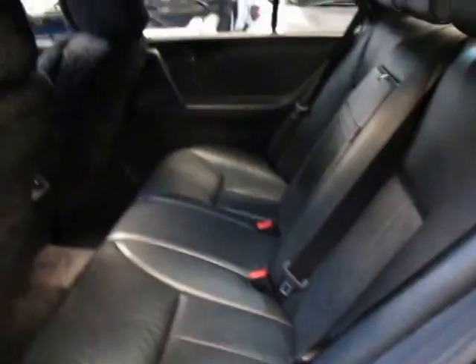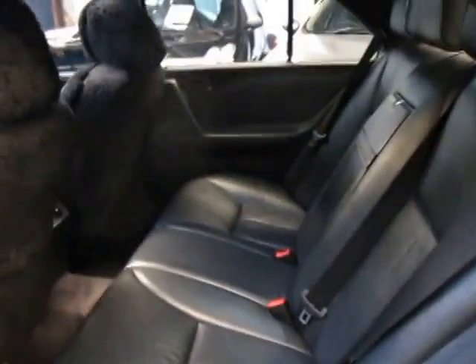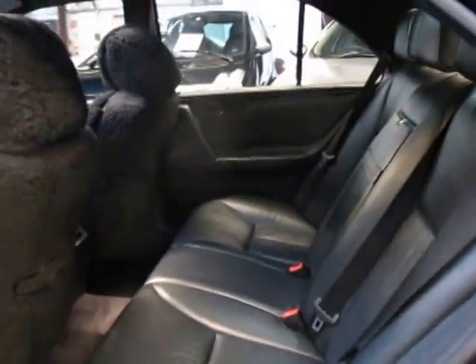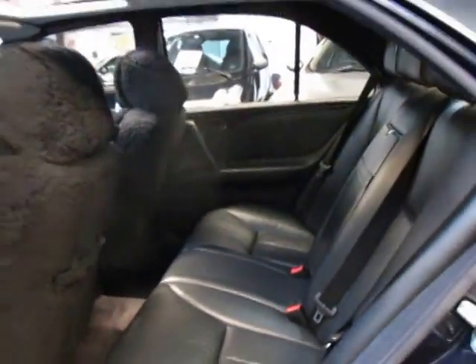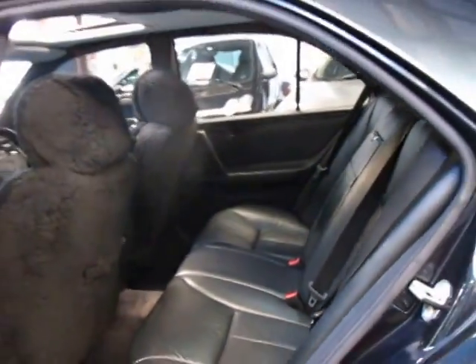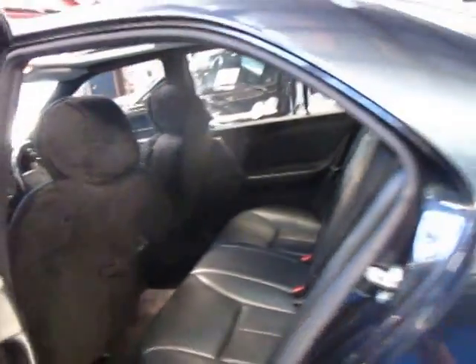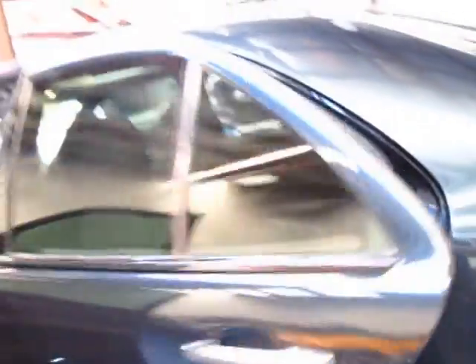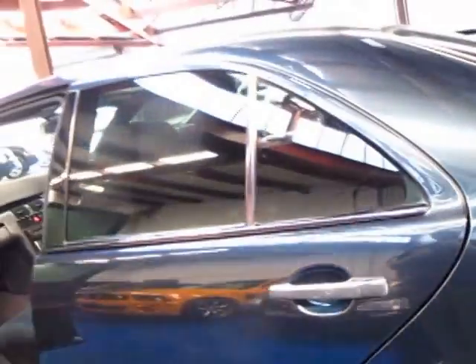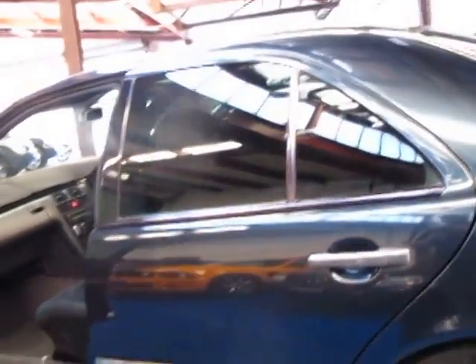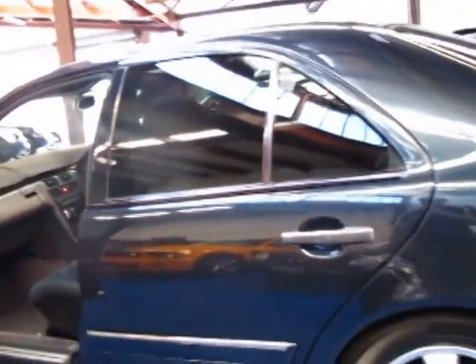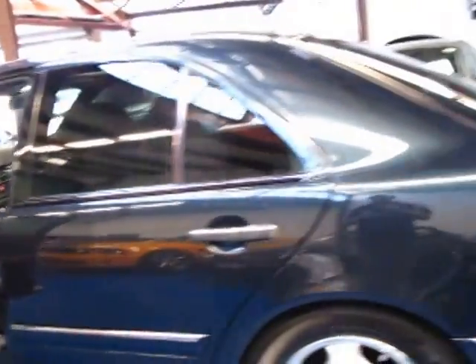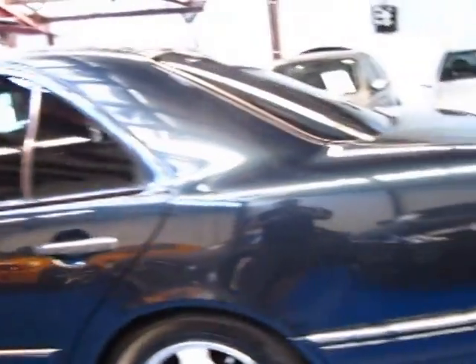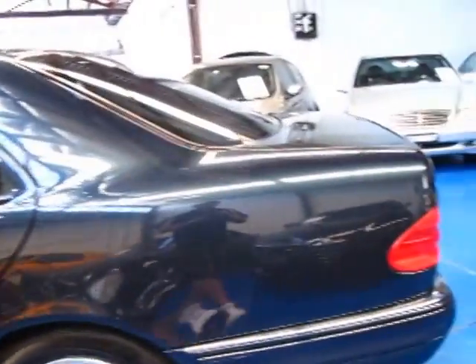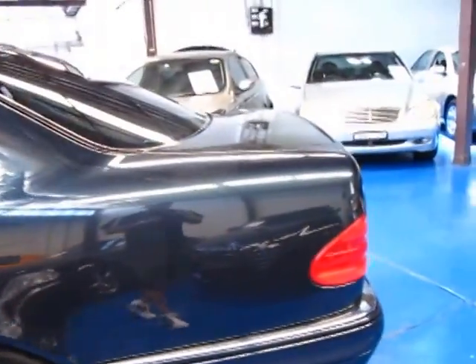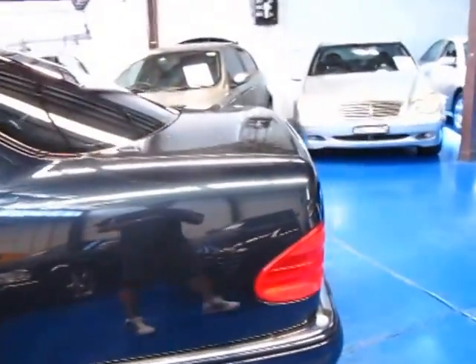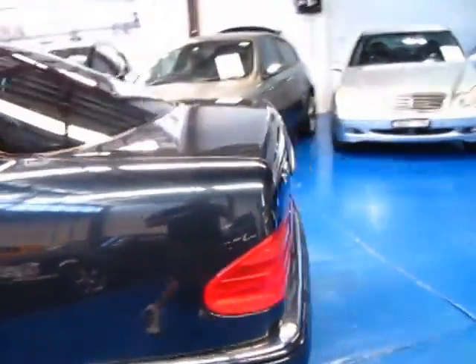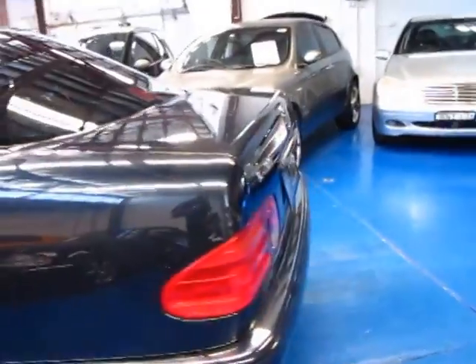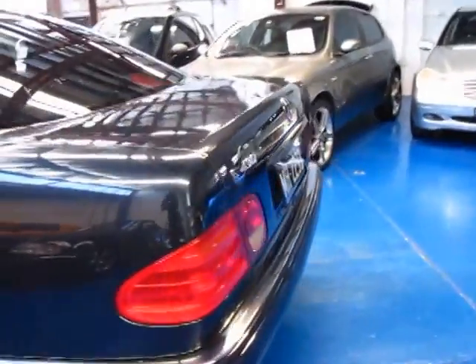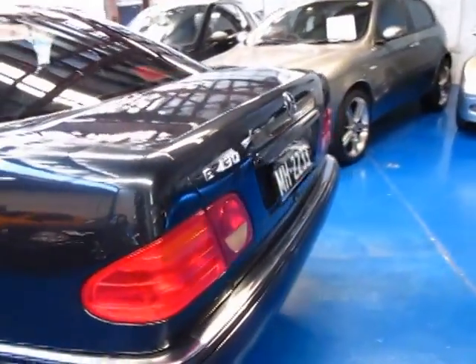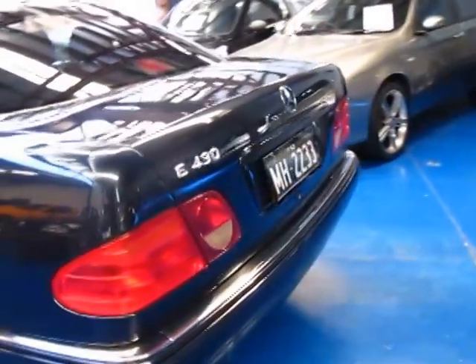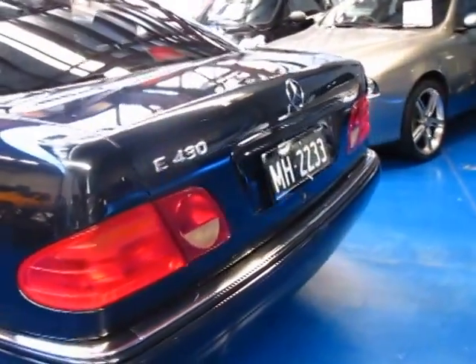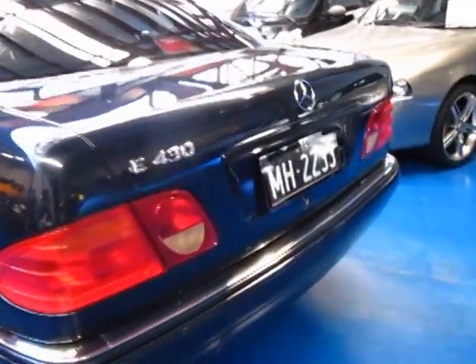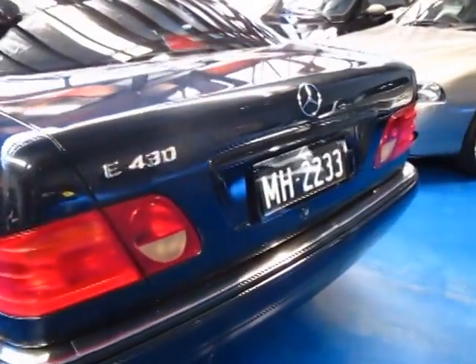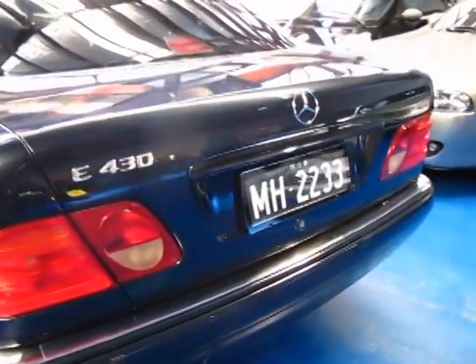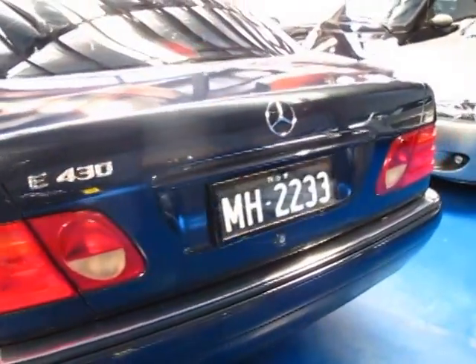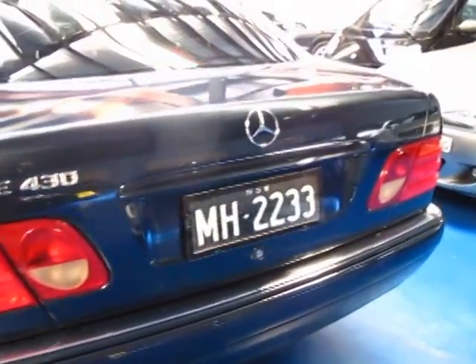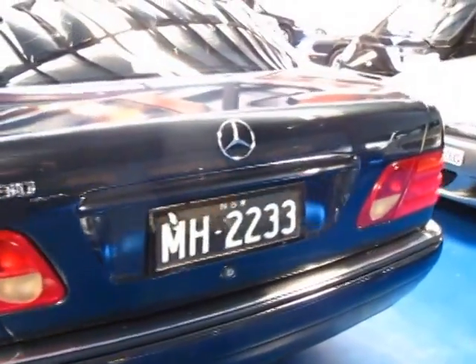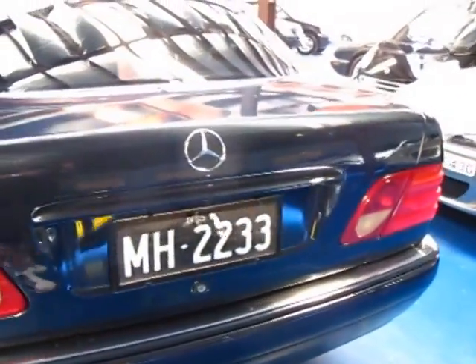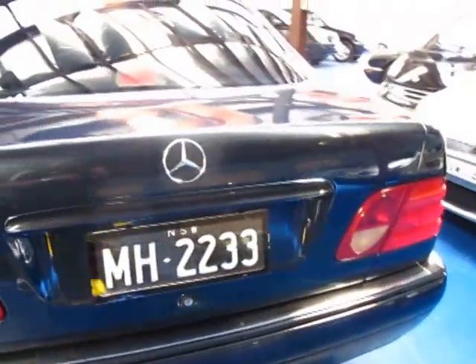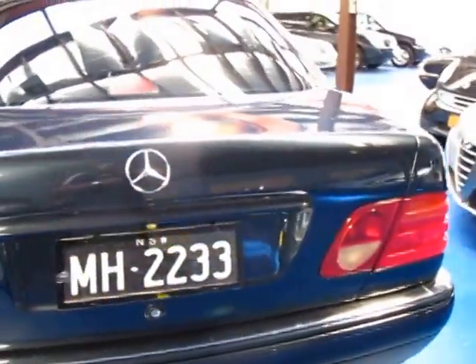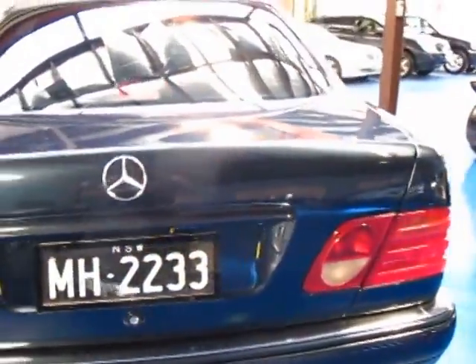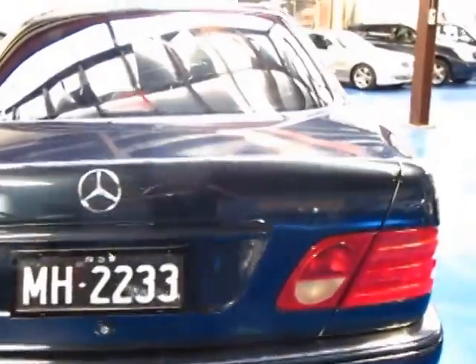It comes with factory alloy wheels, a really nice set of tyres, window tint, and of course an electric glass sunroof. The number plates are going to be removed and replaced with normal premium number plates.